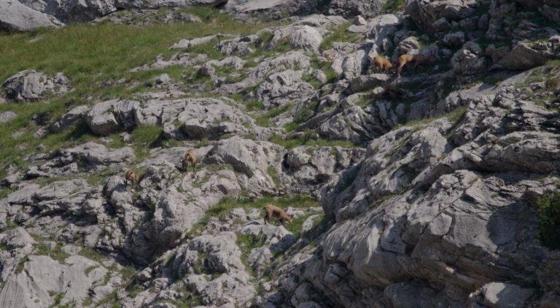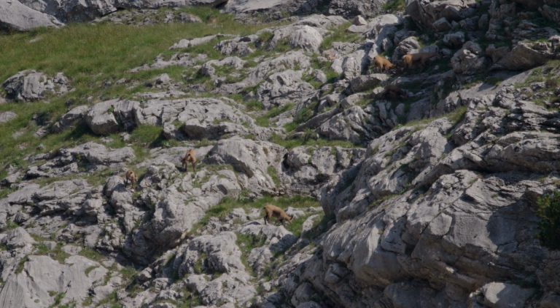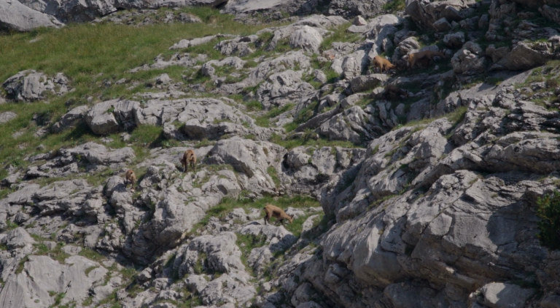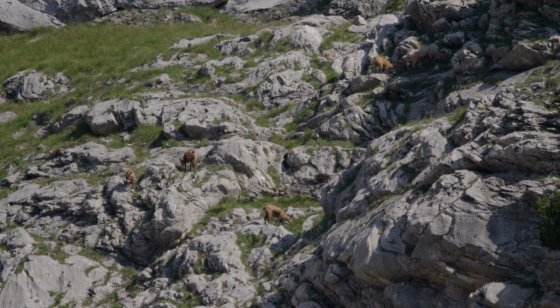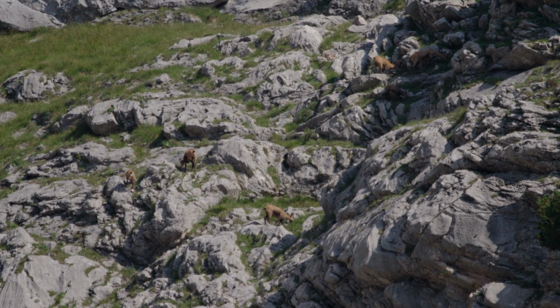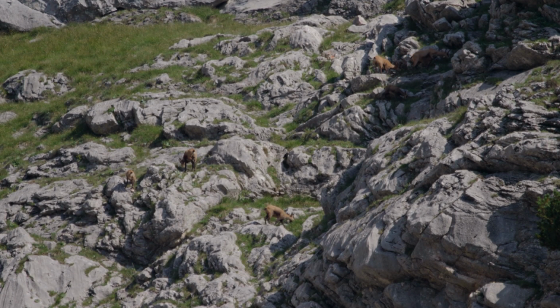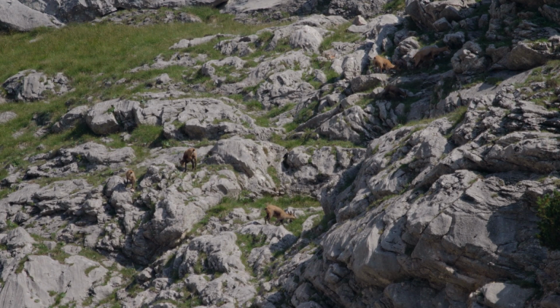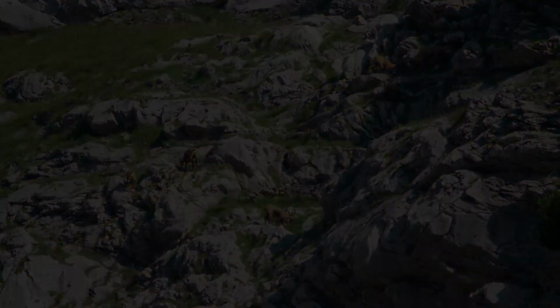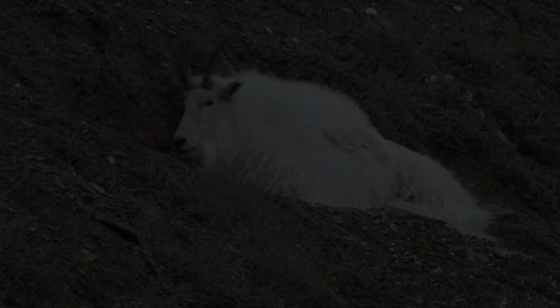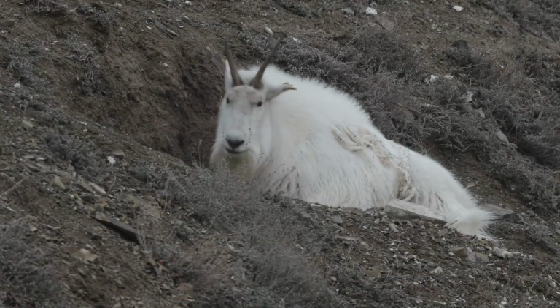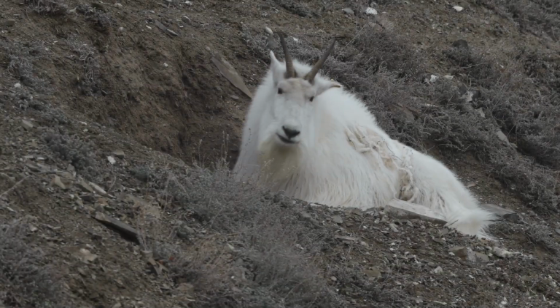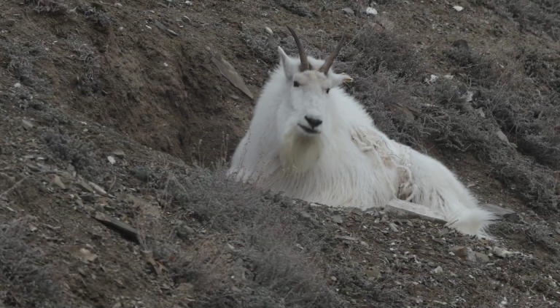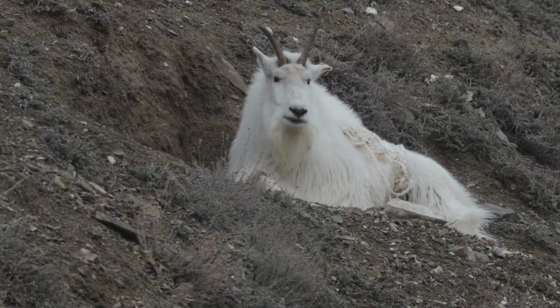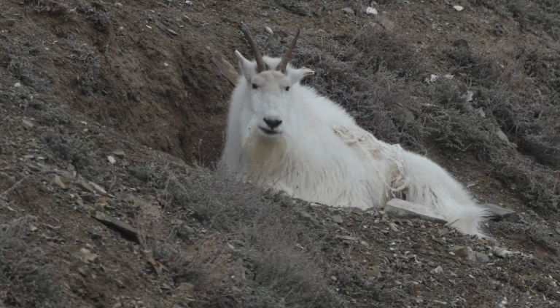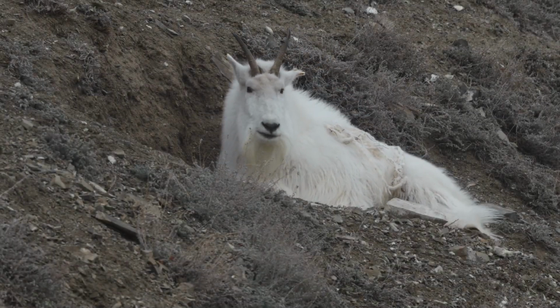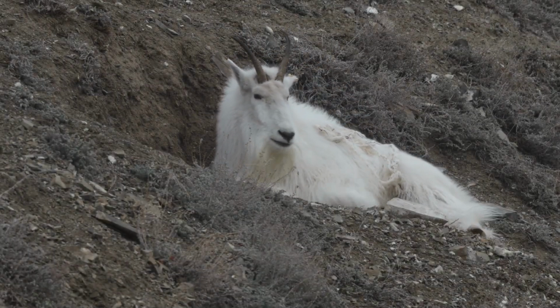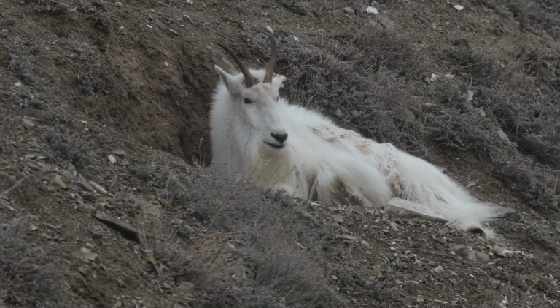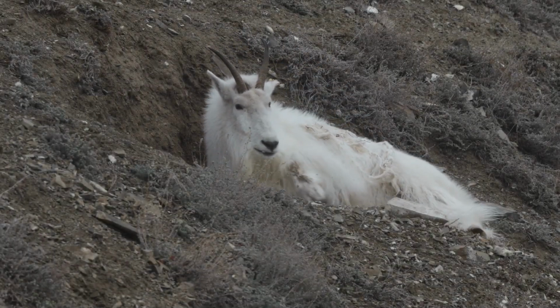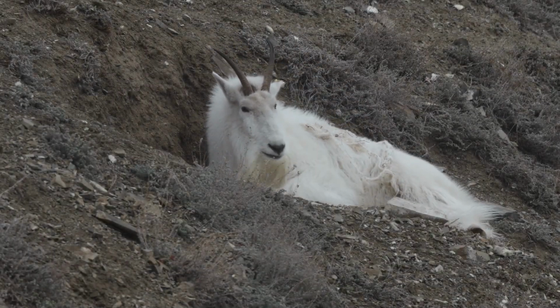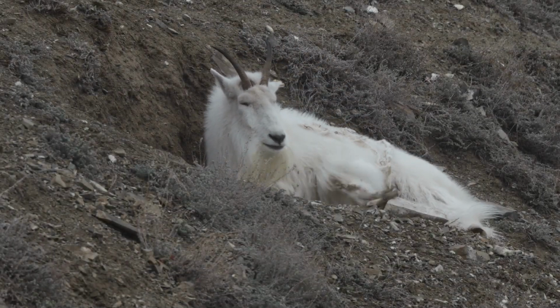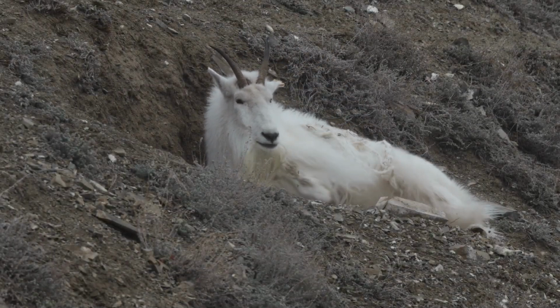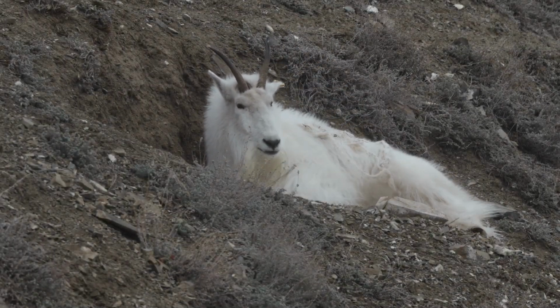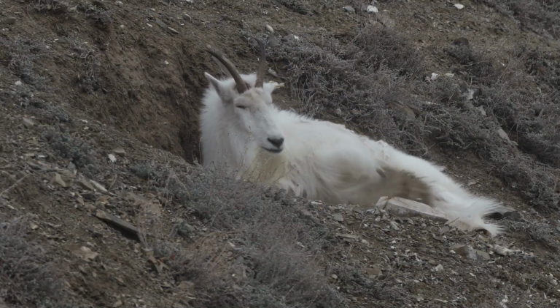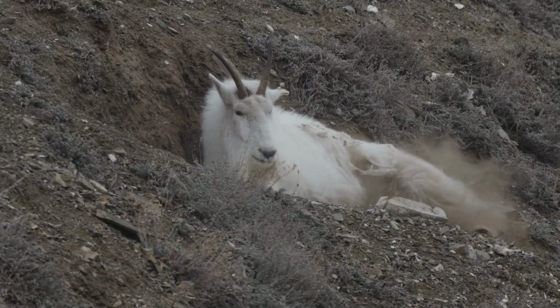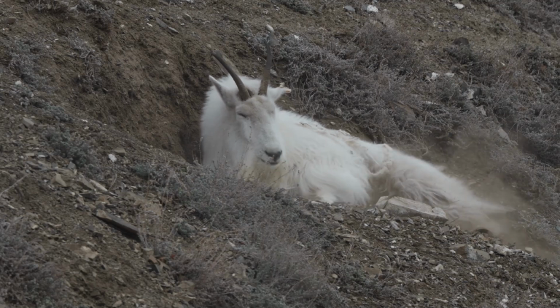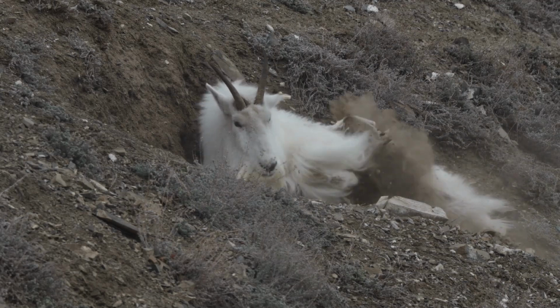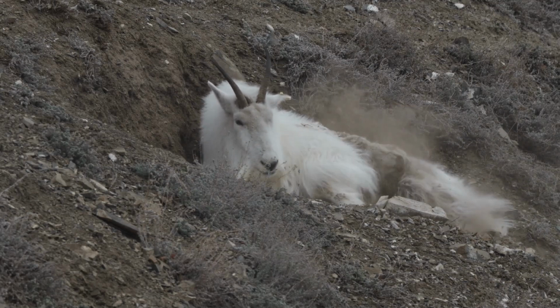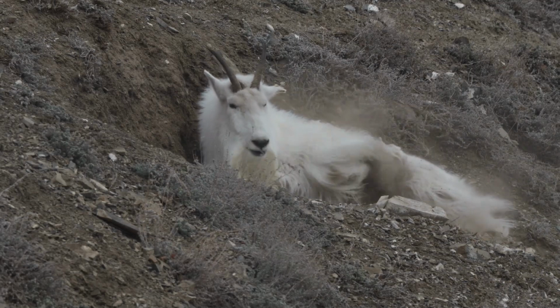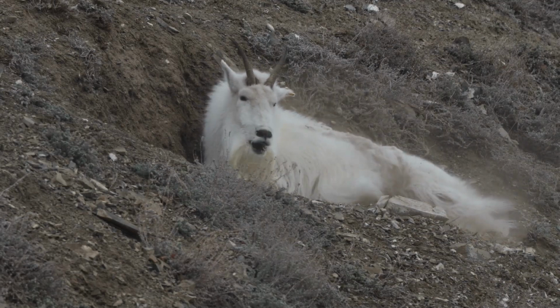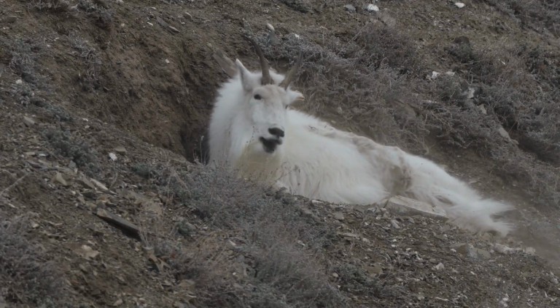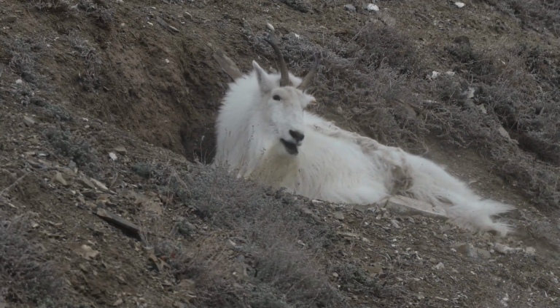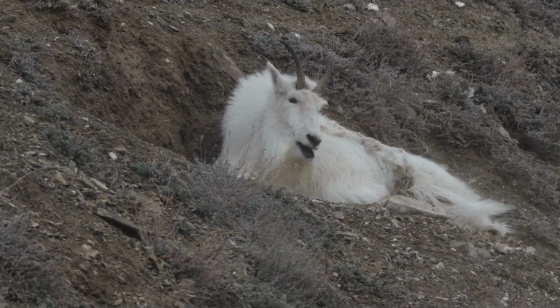As they grow, mountain goat kids practice climbing and jumping, learning how to navigate the steep mountainsides. Kids stay with their mothers until they are about a year old, when they become more independent.